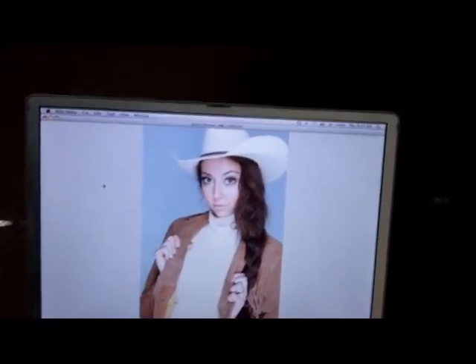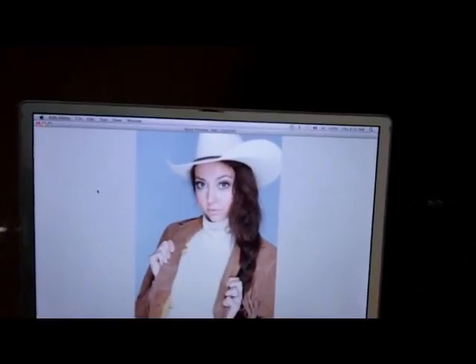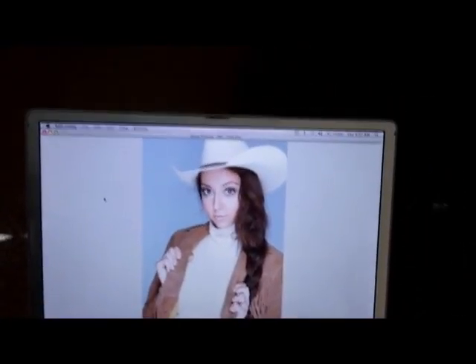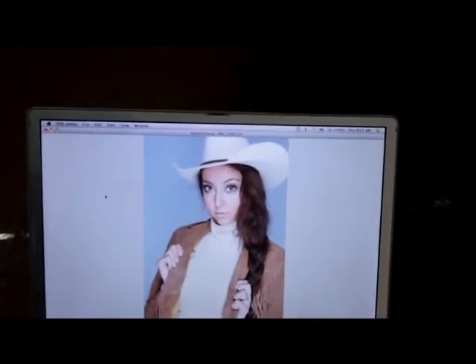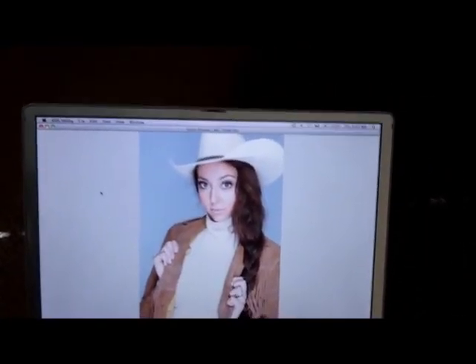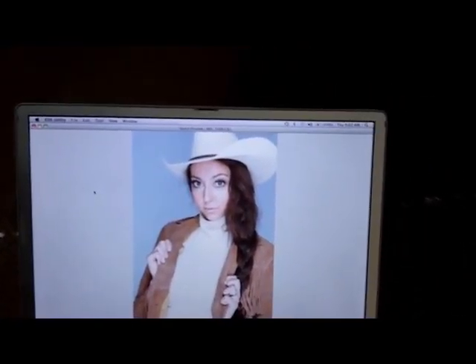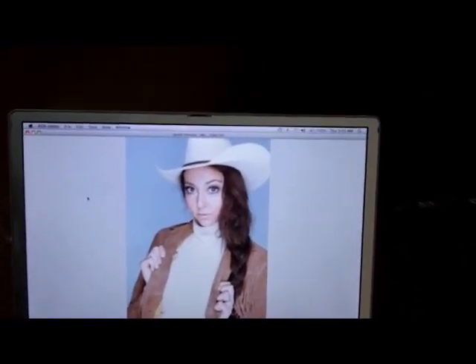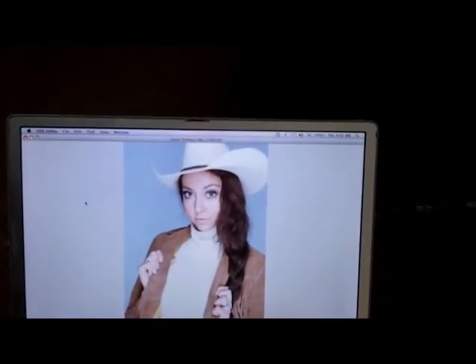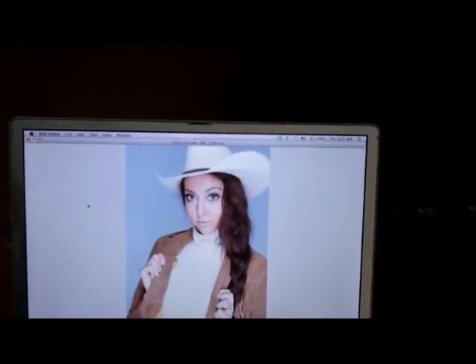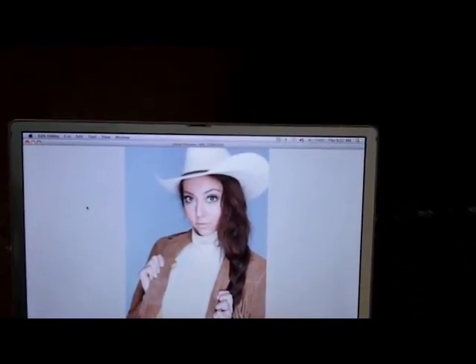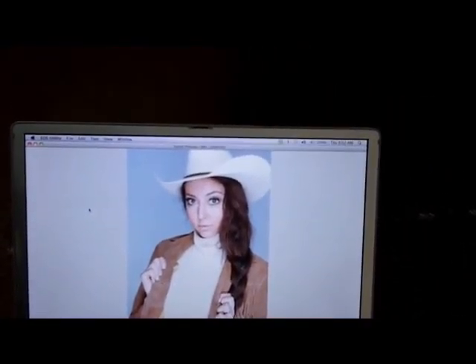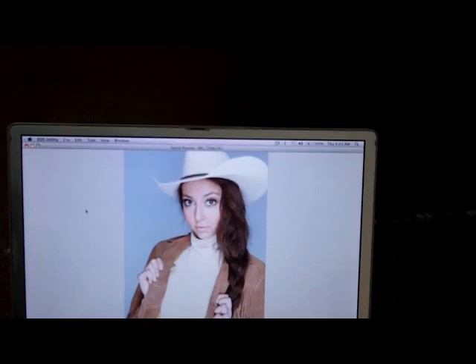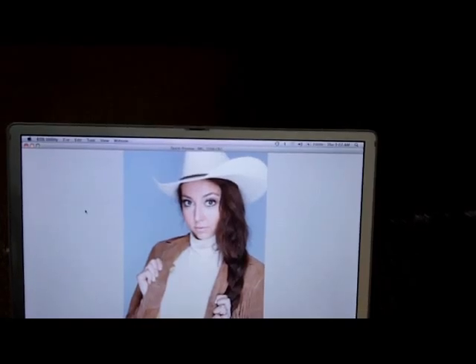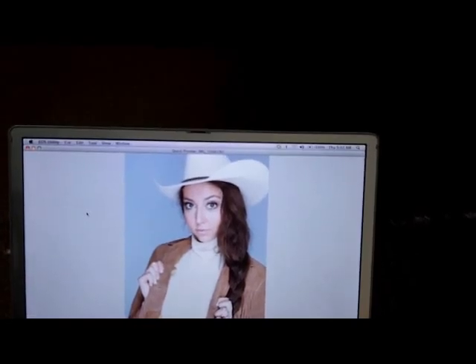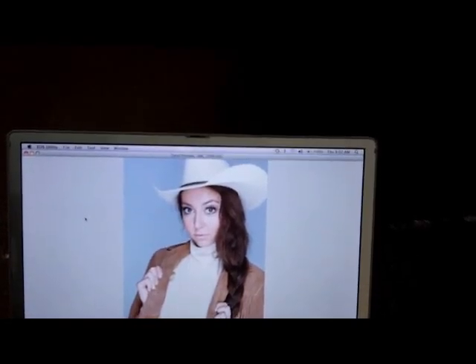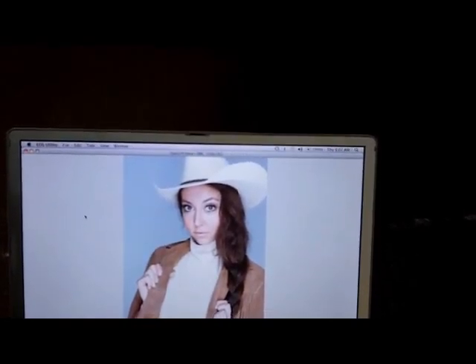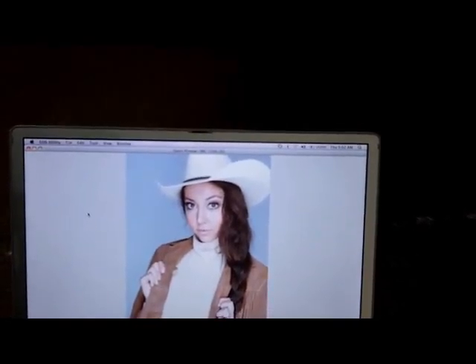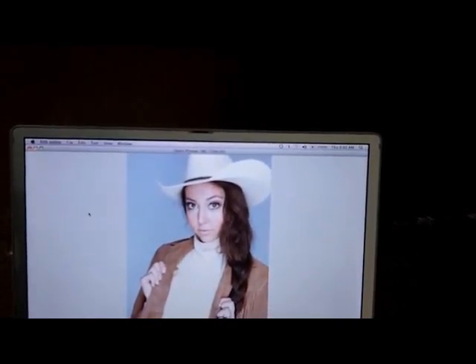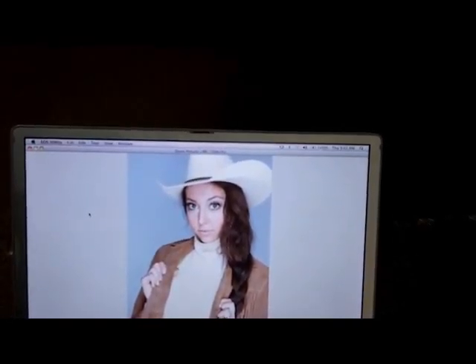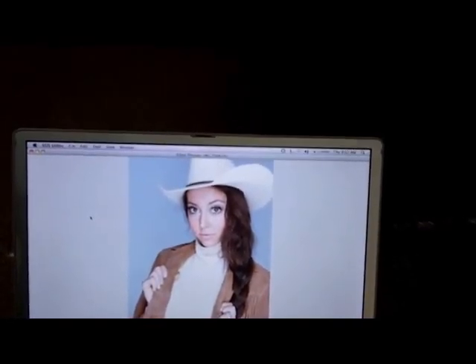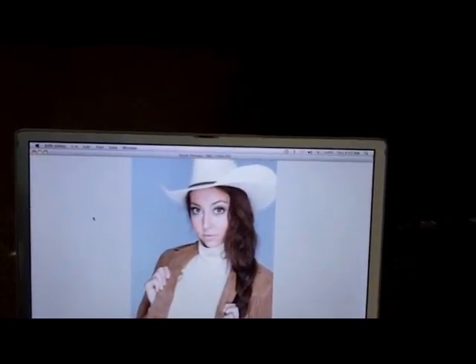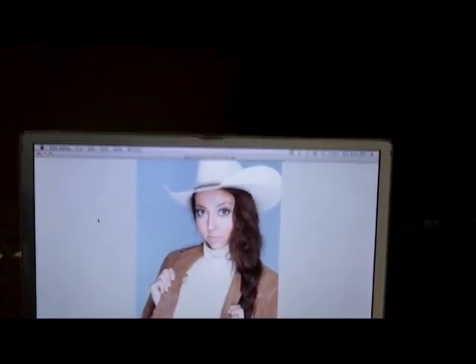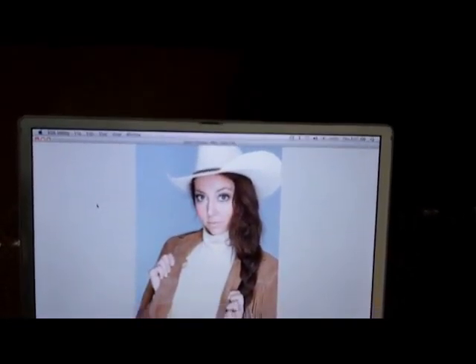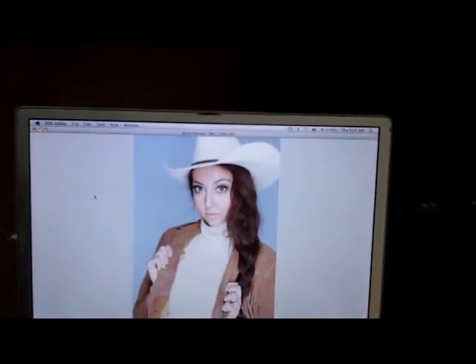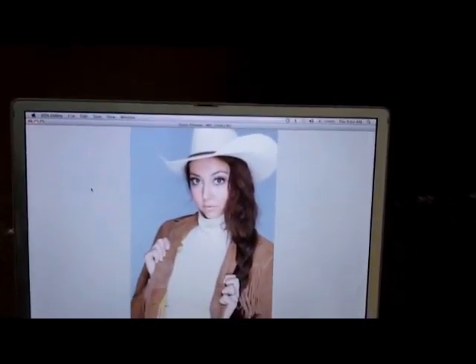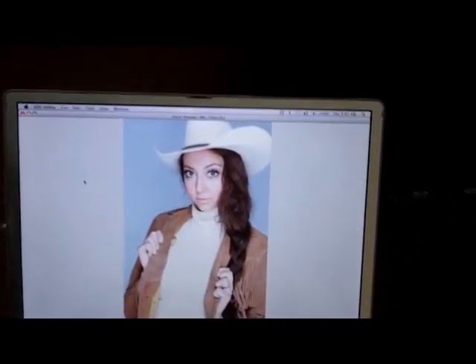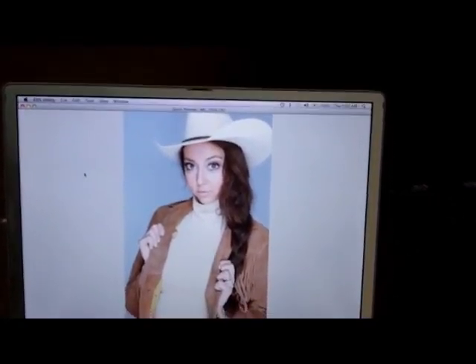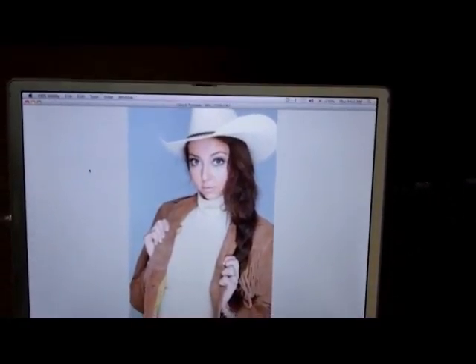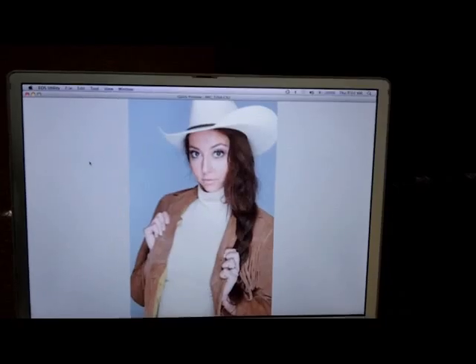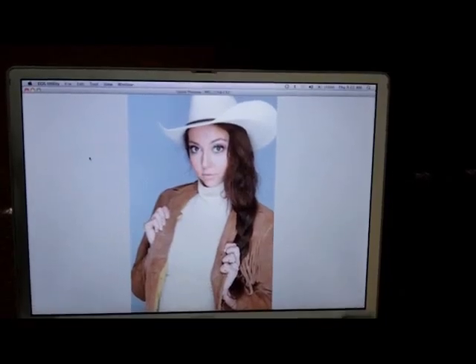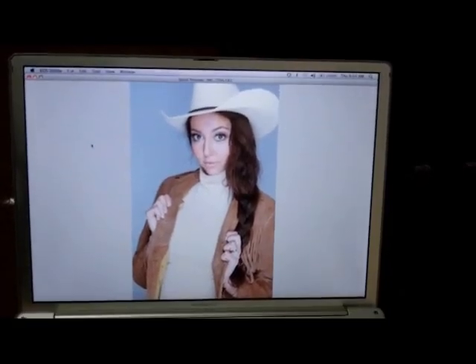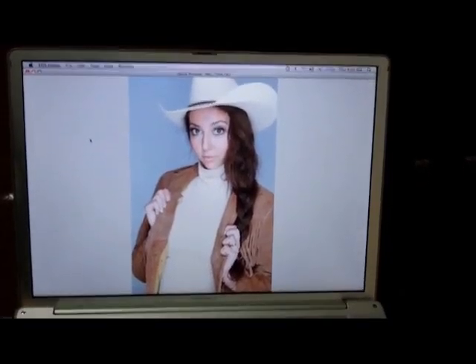The clamshell really drives the light up under the hat nicely, really lights the face up, lots of texture in the leather. As you can see, it looks very, very good.